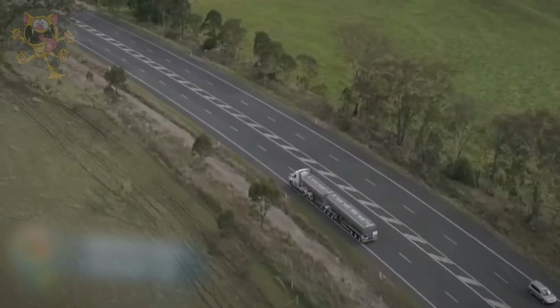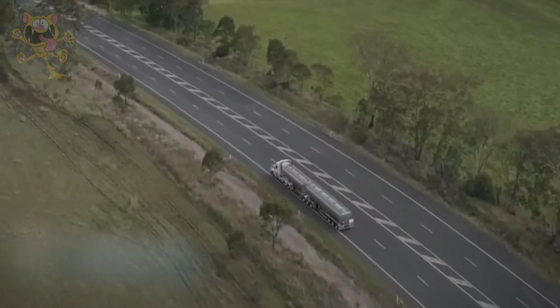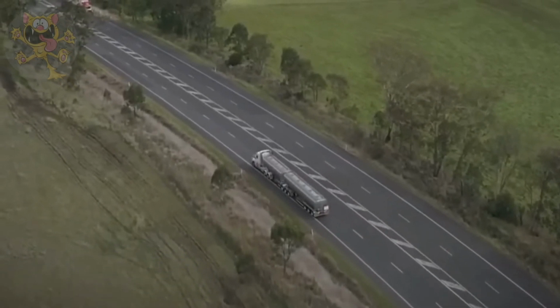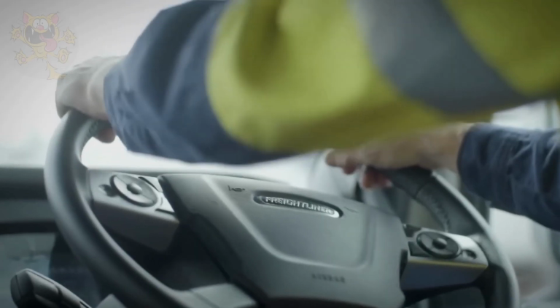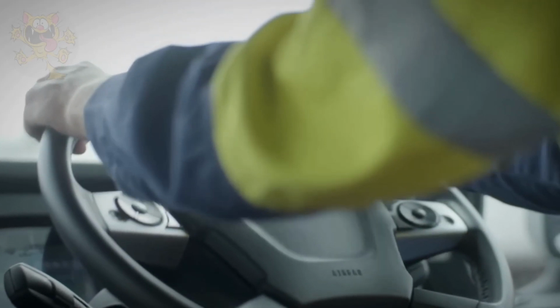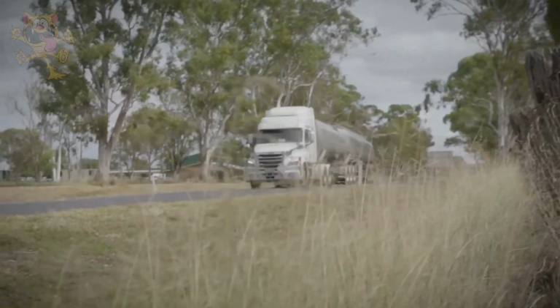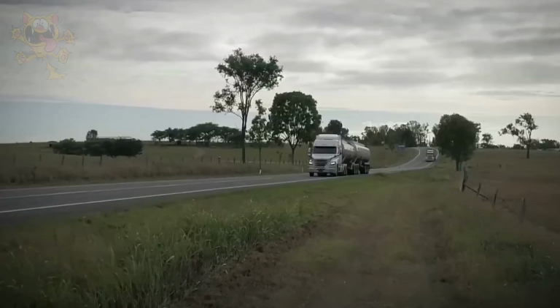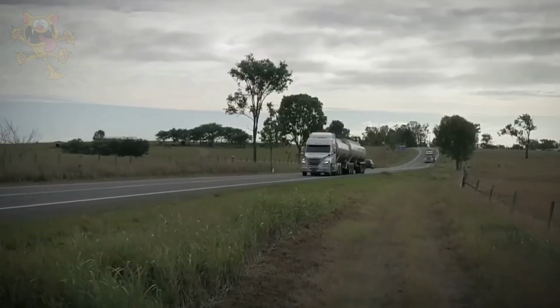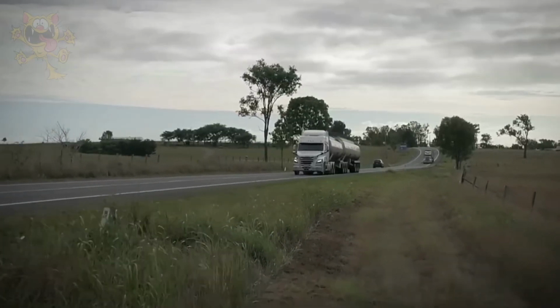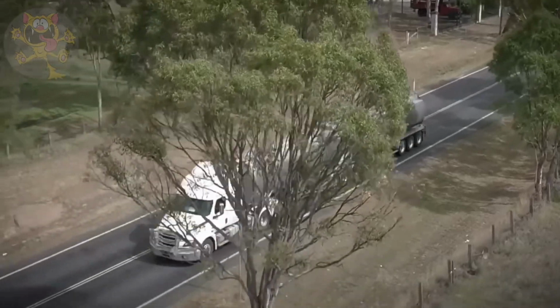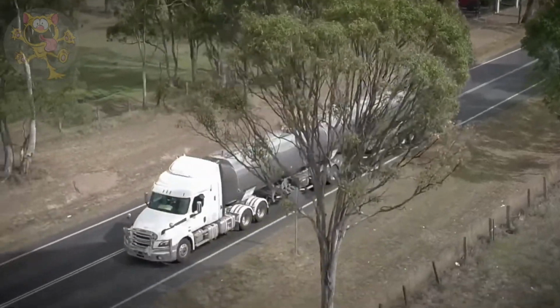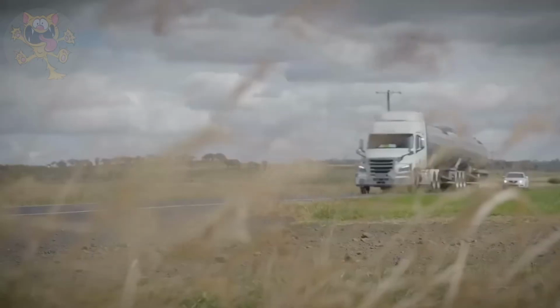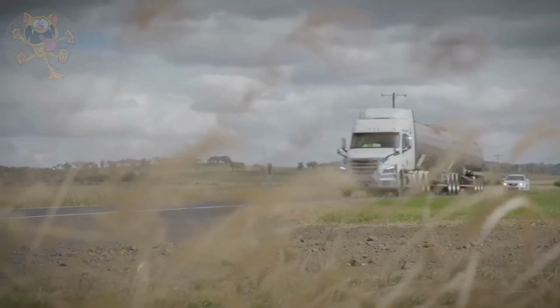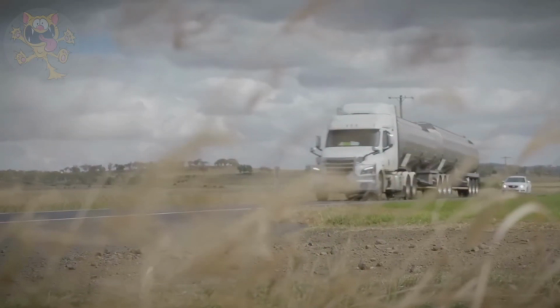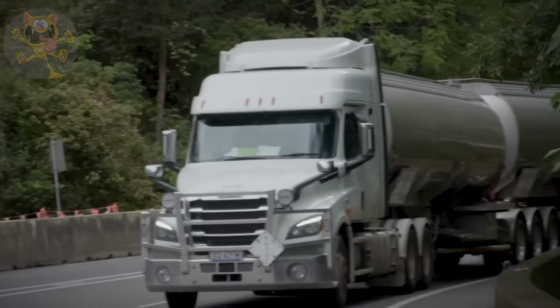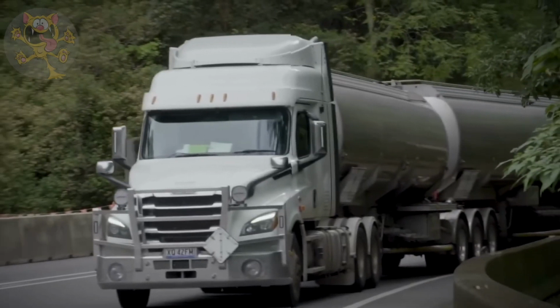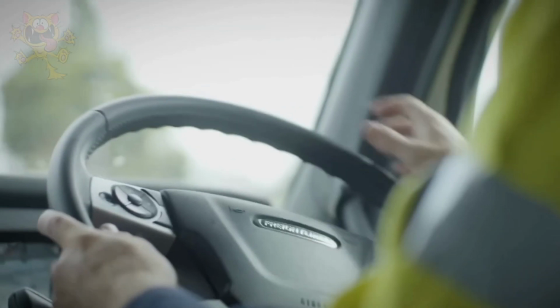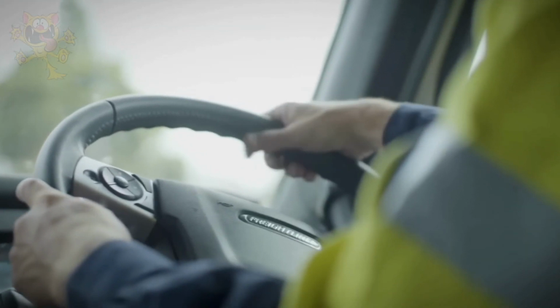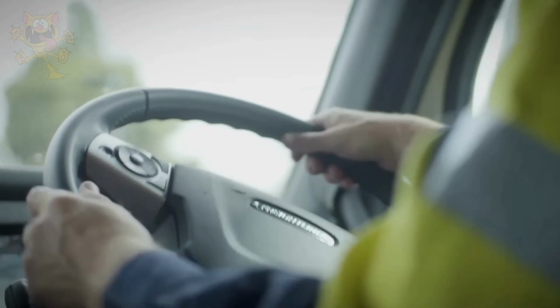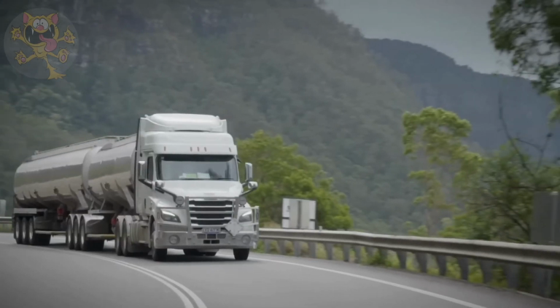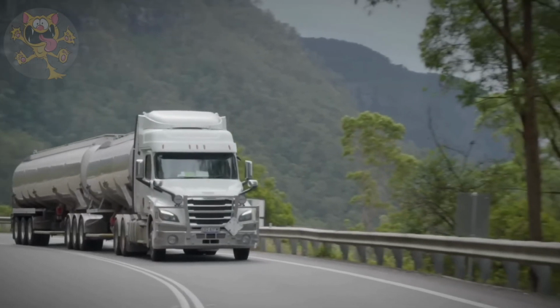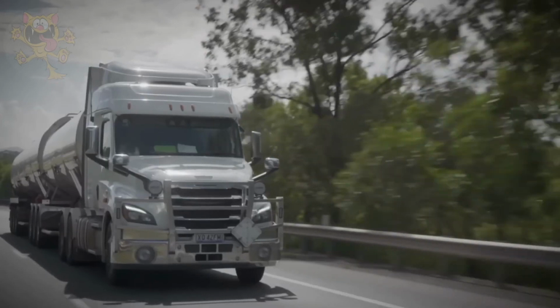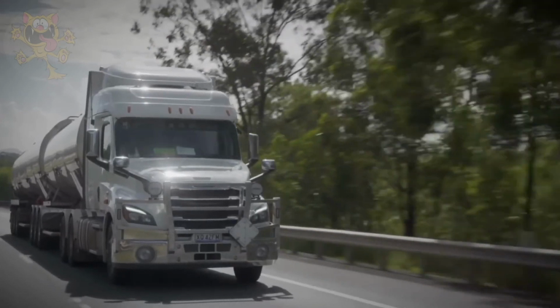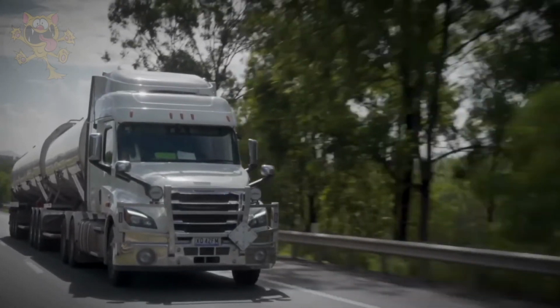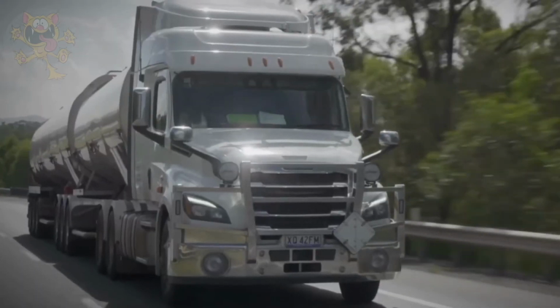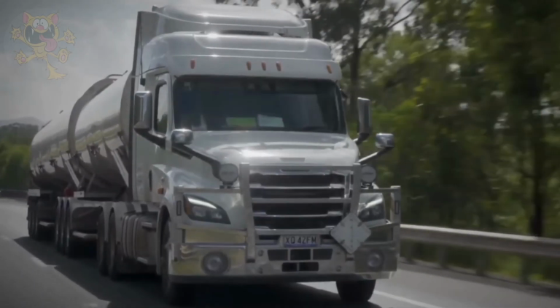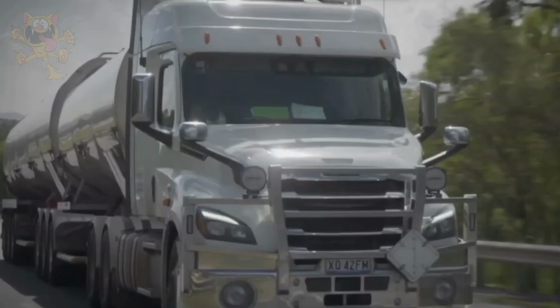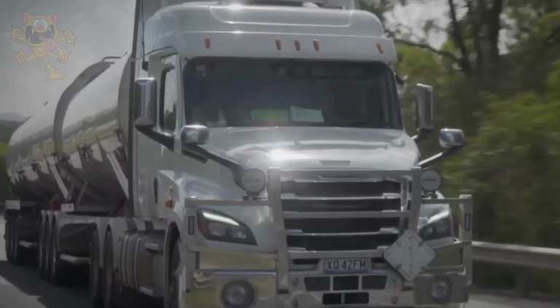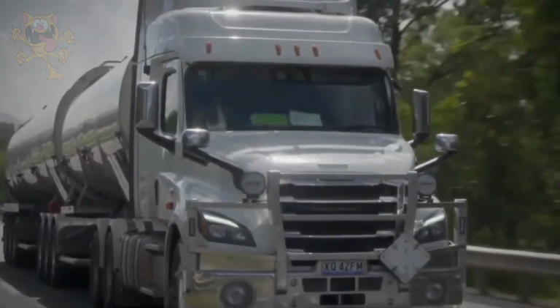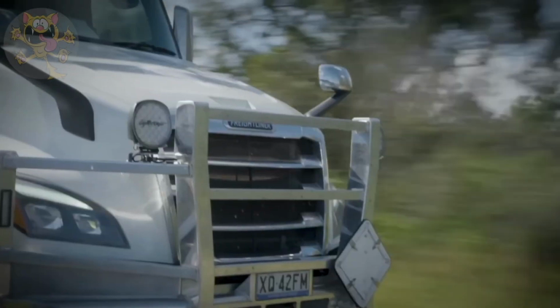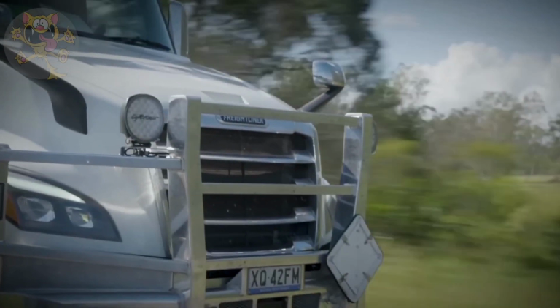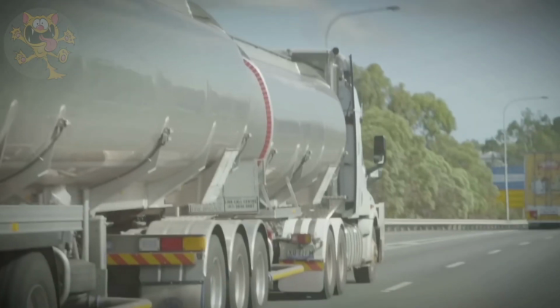The cabs can be configured as day cabs or sleeper cabs, and their maximum towing capacity is 68 tons. As you can see, this truck is operated by an Australian company called Mactrans.